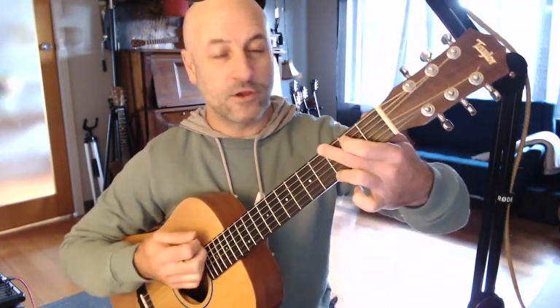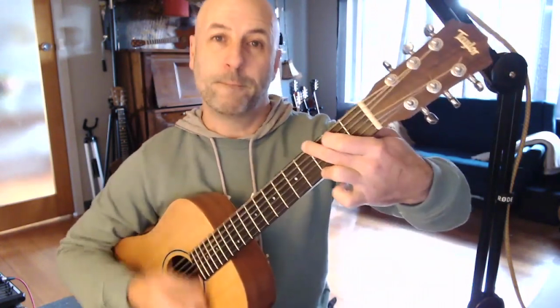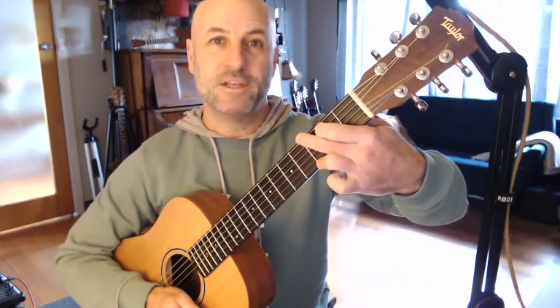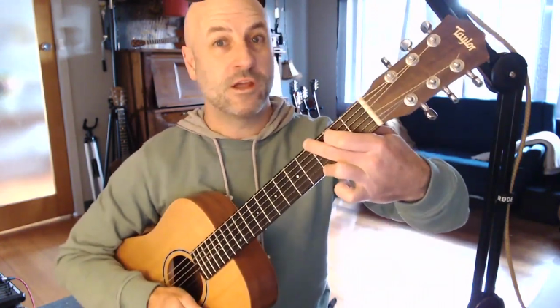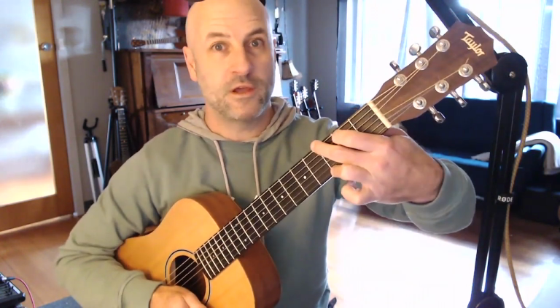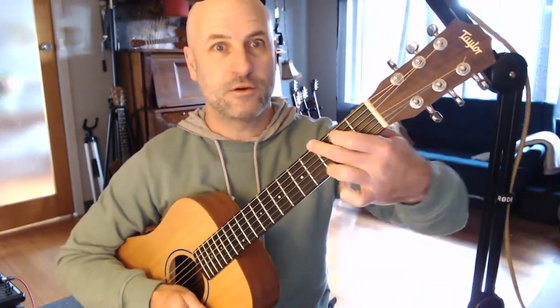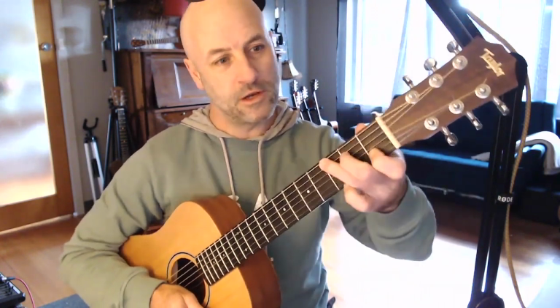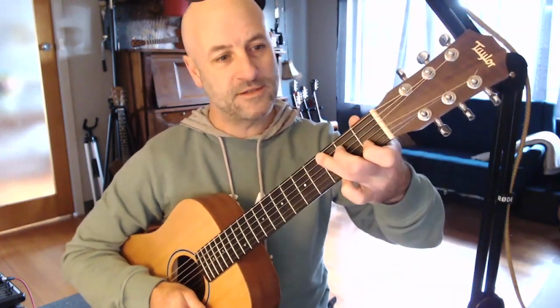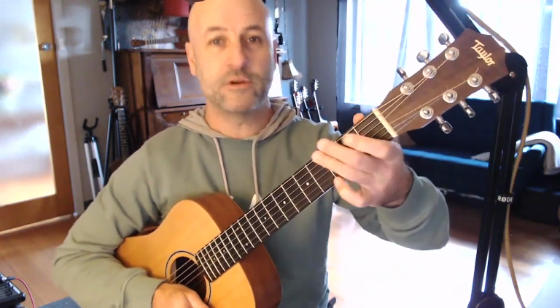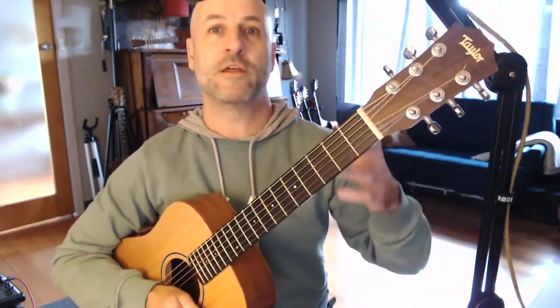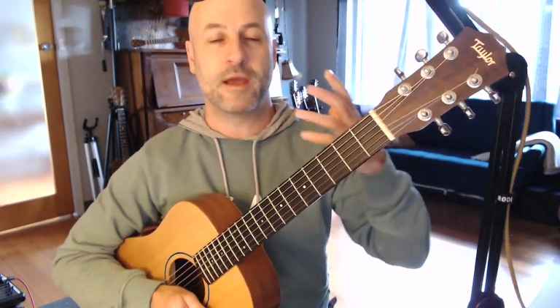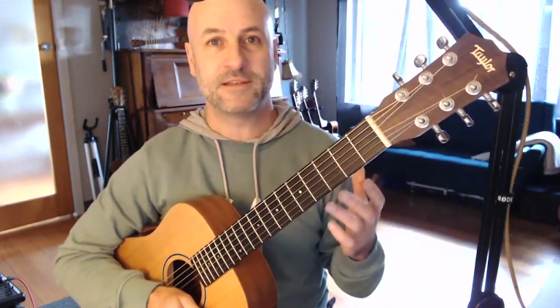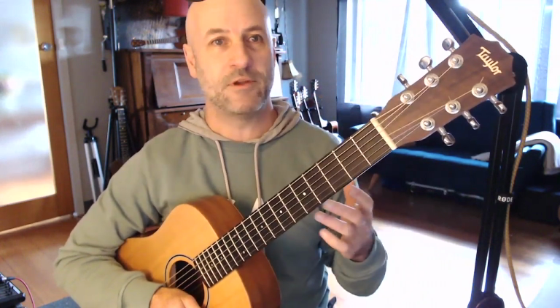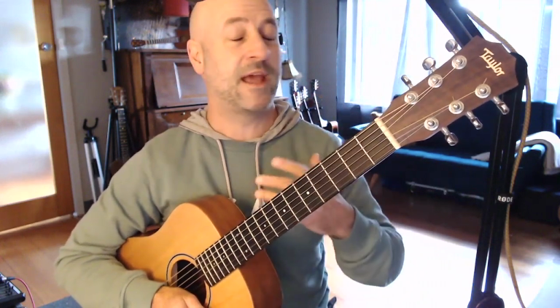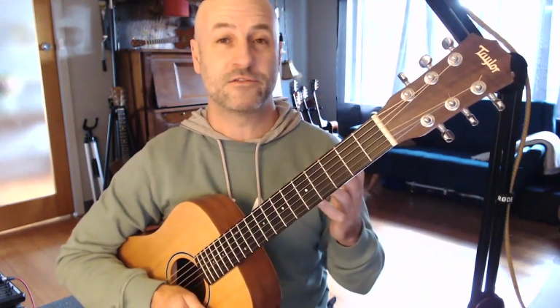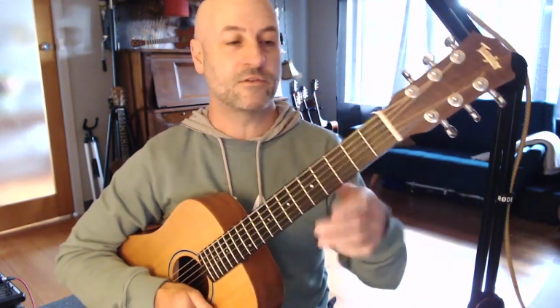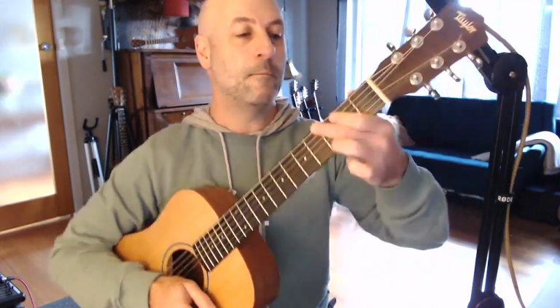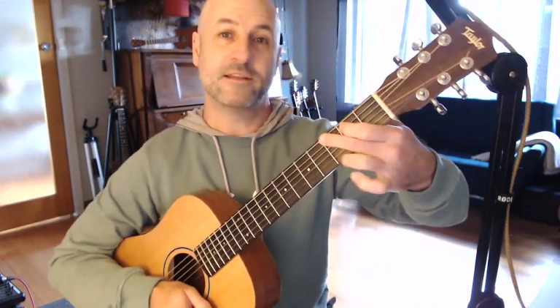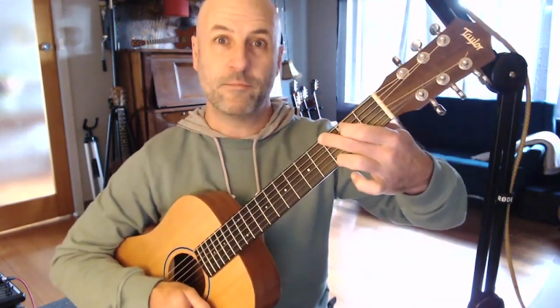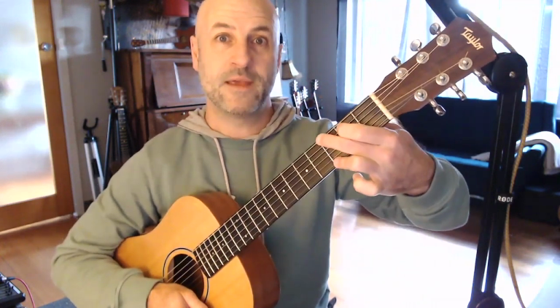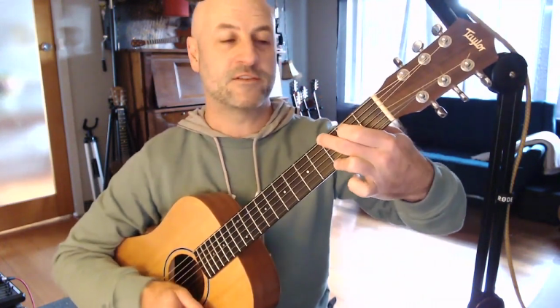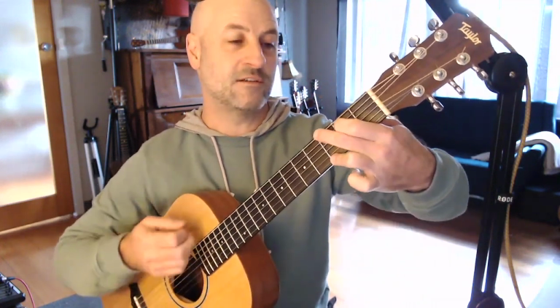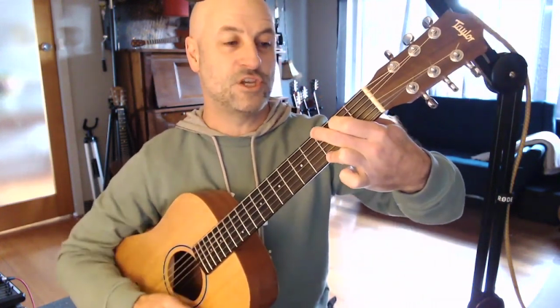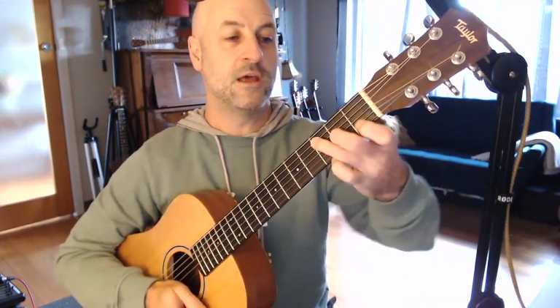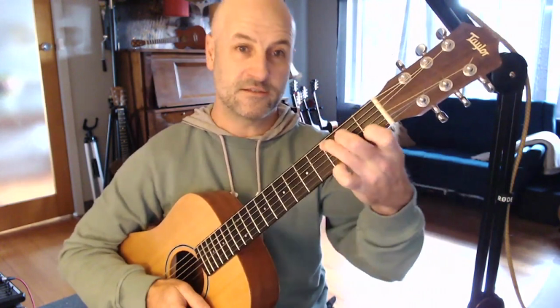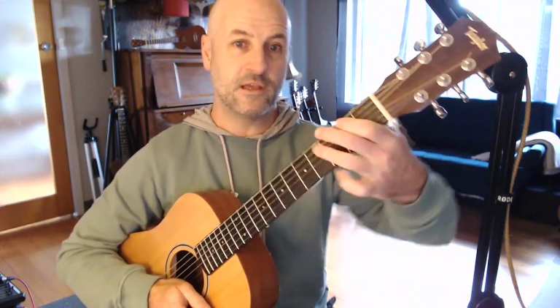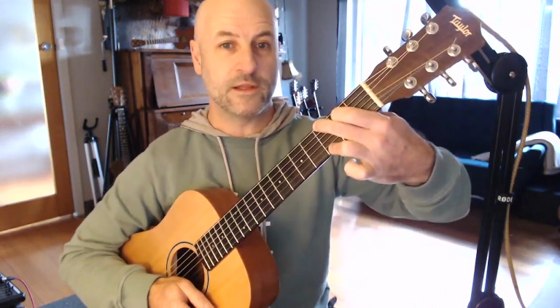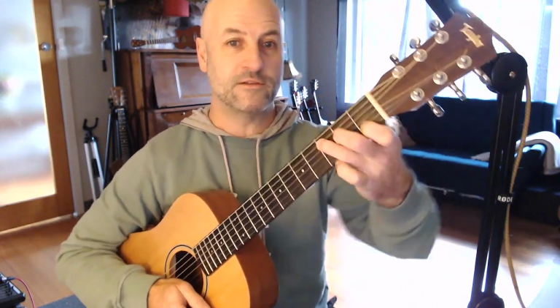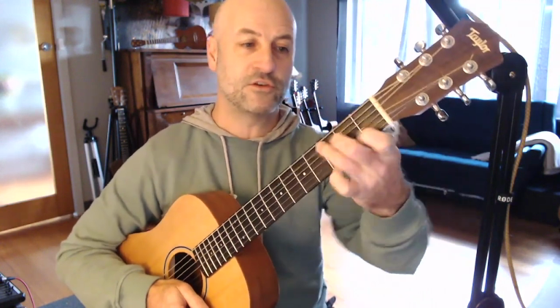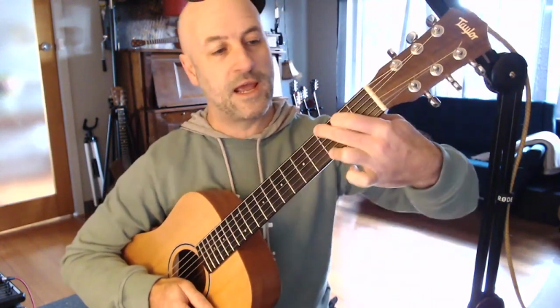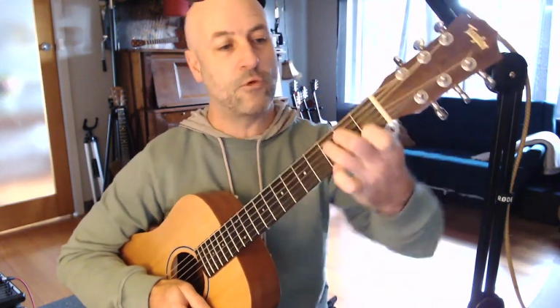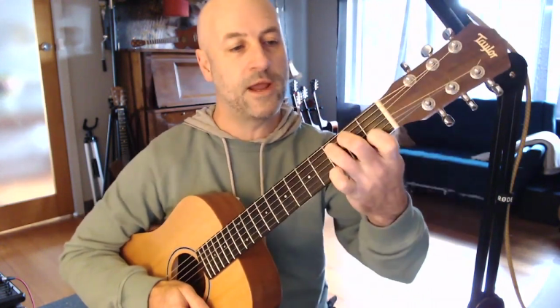You all know your G chord and you know your C chord, and you know that they appear together in countless songs. But it's a bit of a pain changing from G to C quickly because you've got to turn your hand right around.